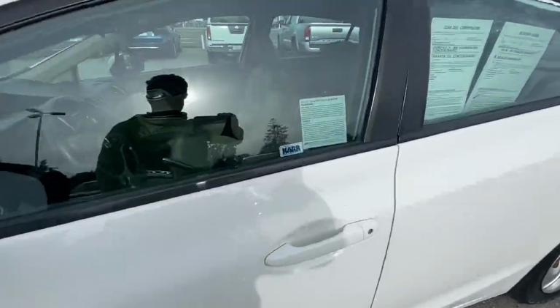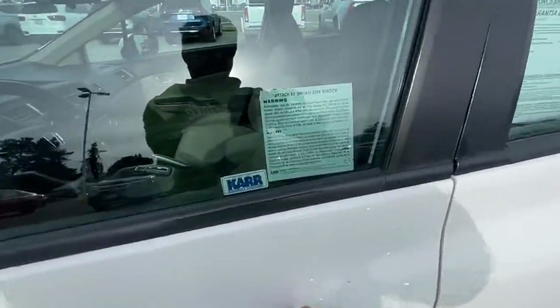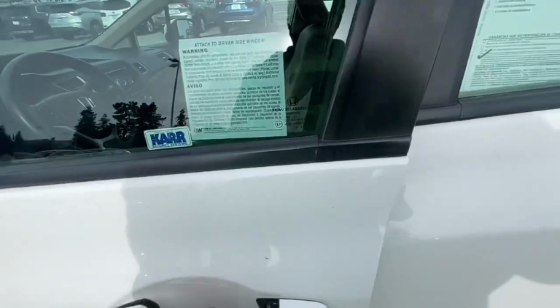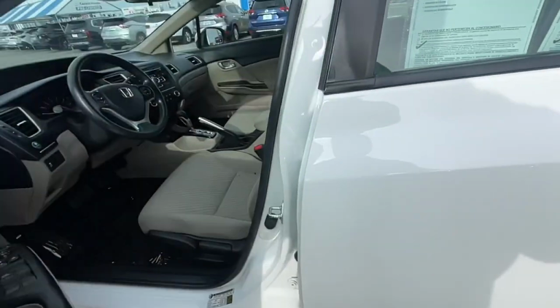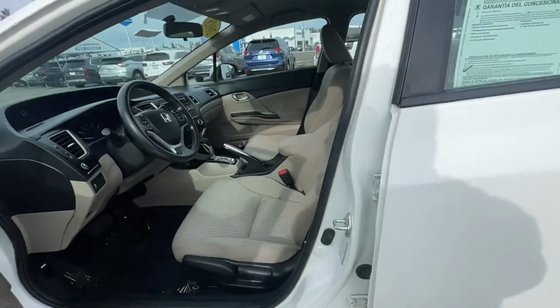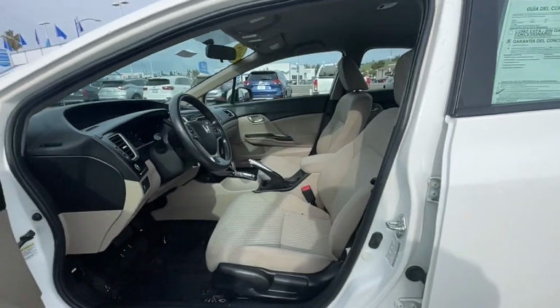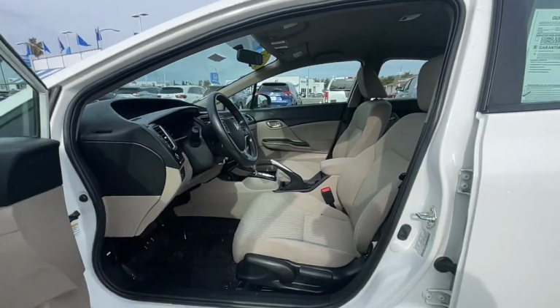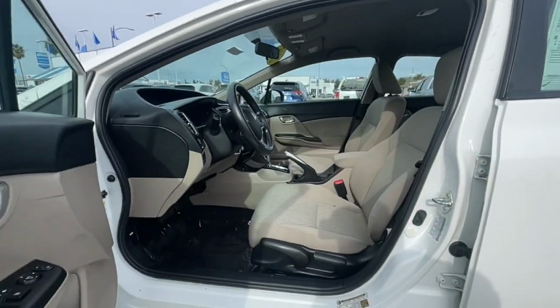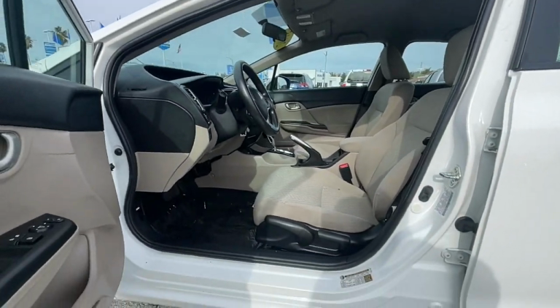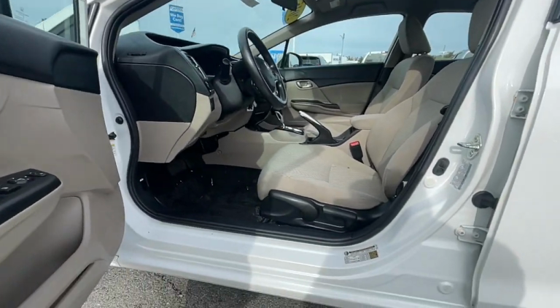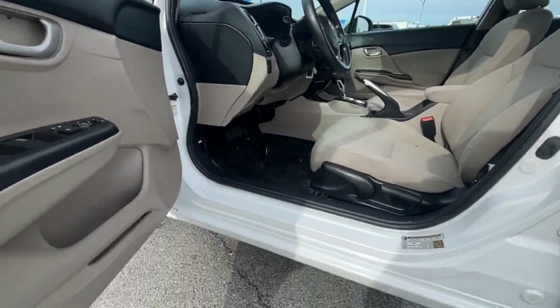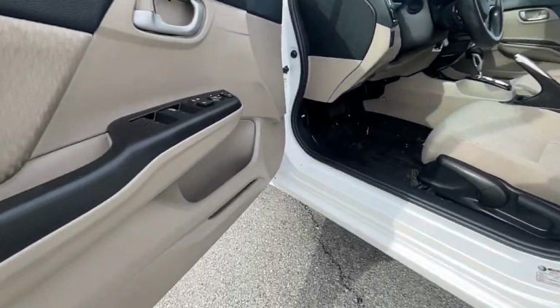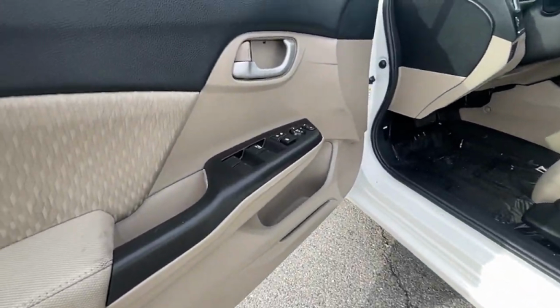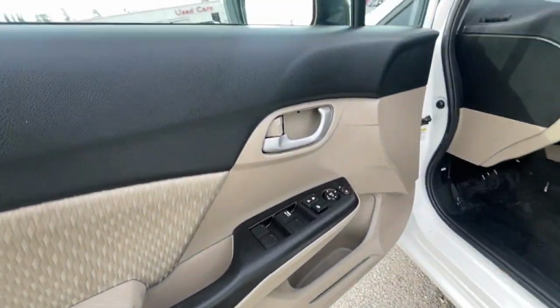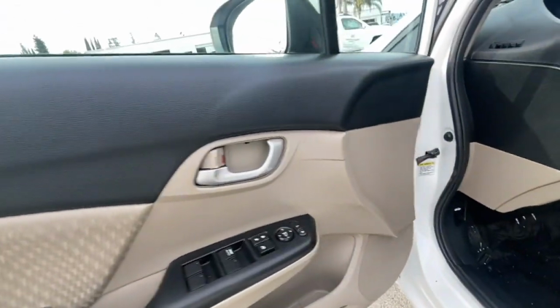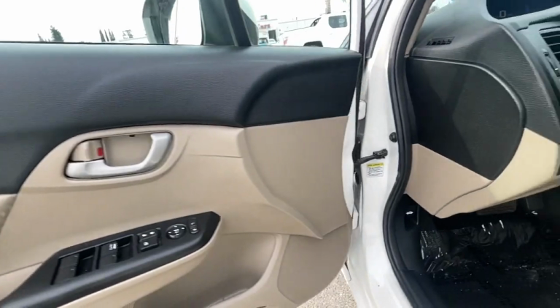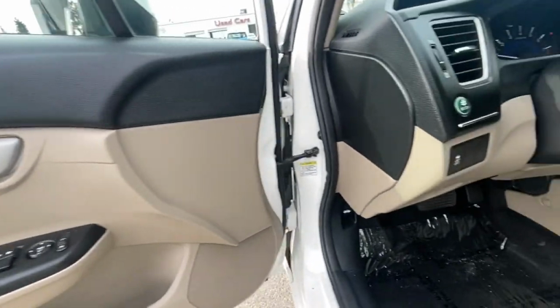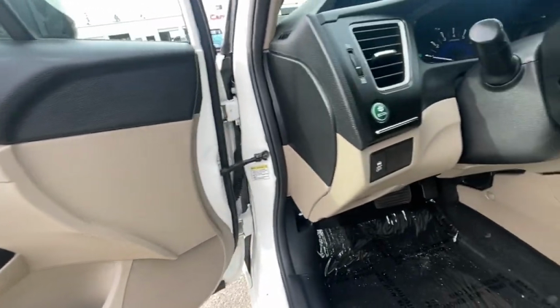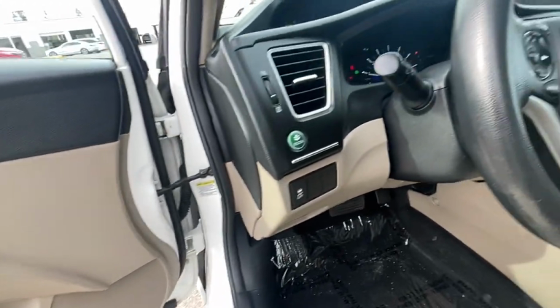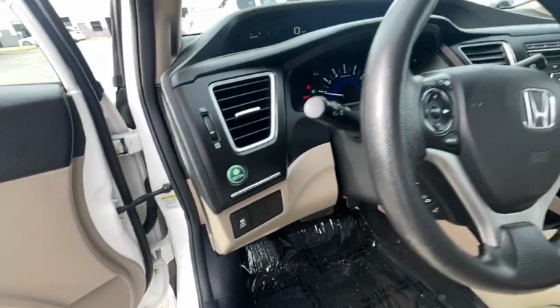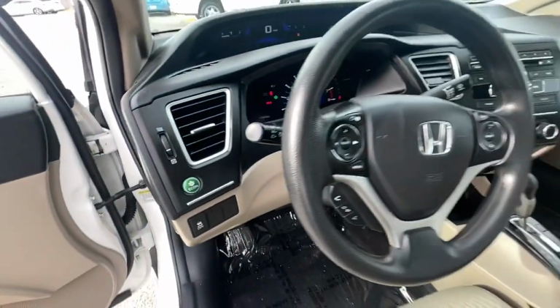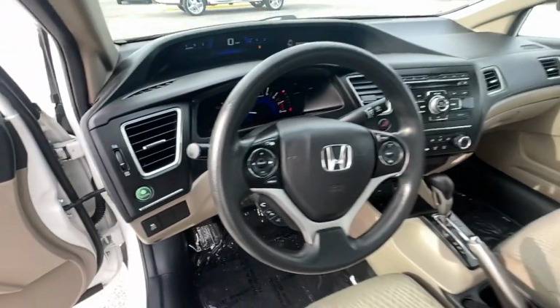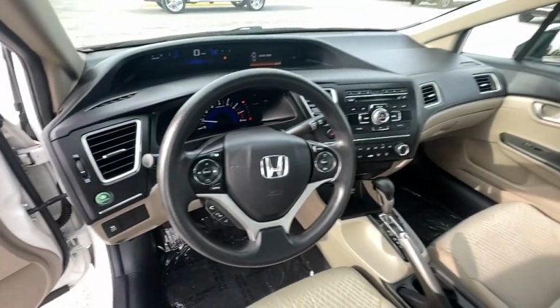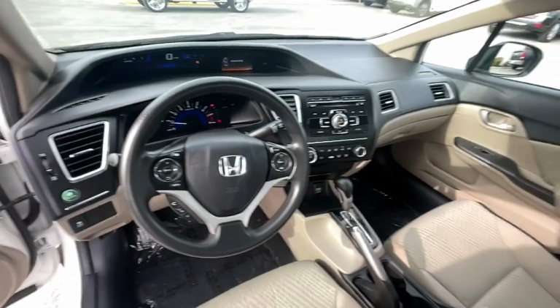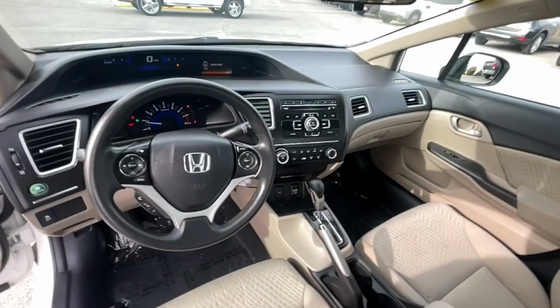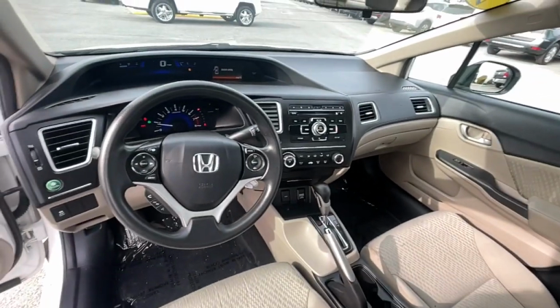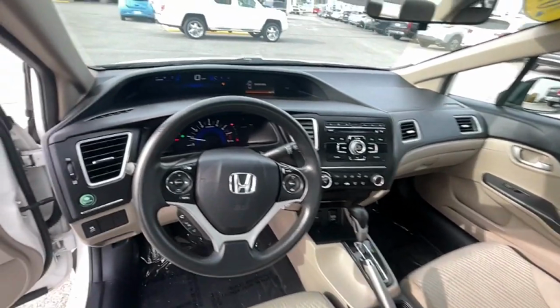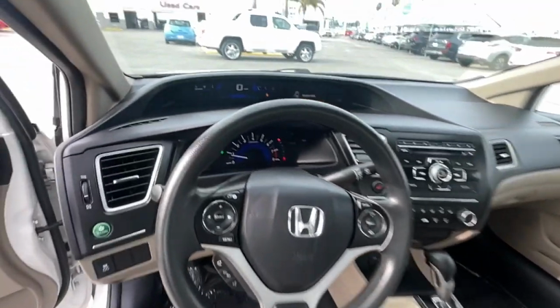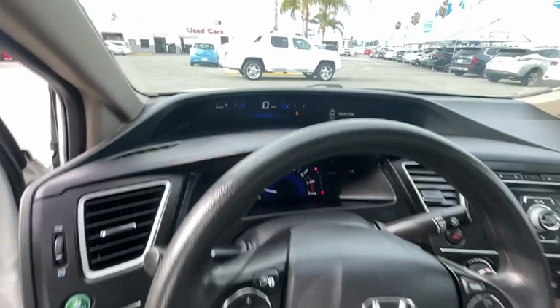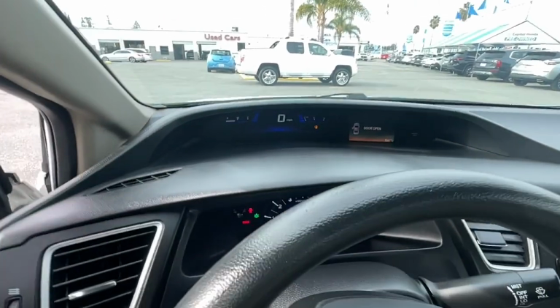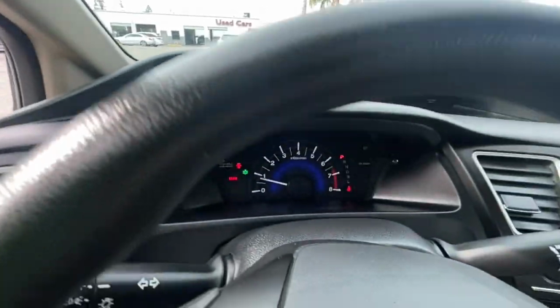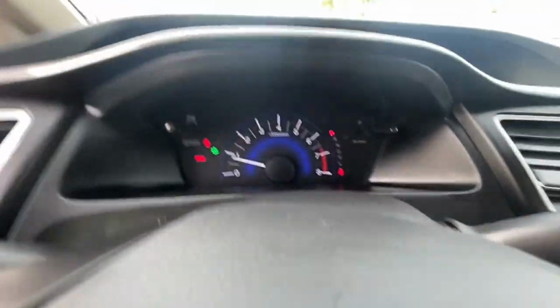The following are some of this vehicle's highlighted options: Keyless Entry, Premium Sound System, Tire Pressure Monitoring System, Vehicle Anti-Theft System, Stability Control, Traction Control.